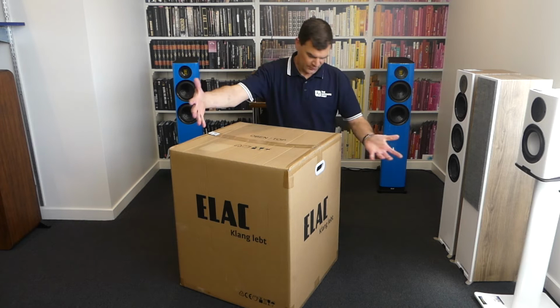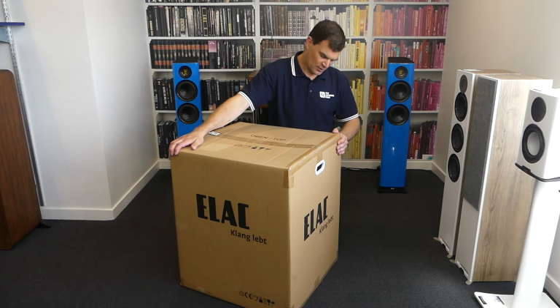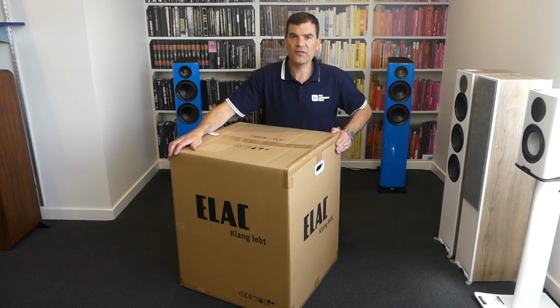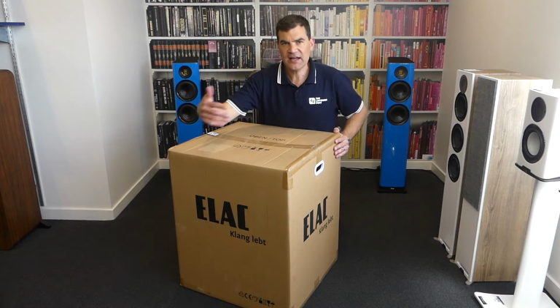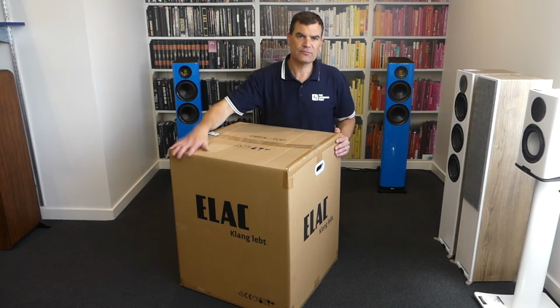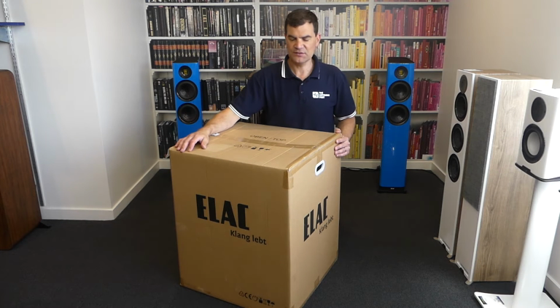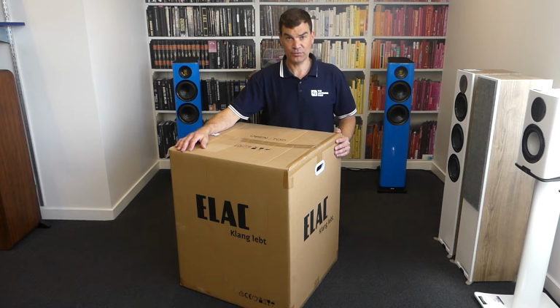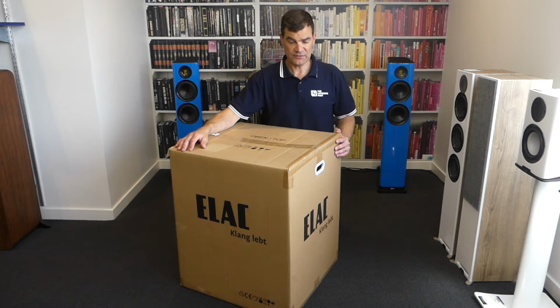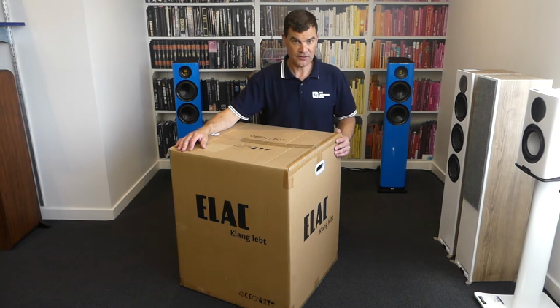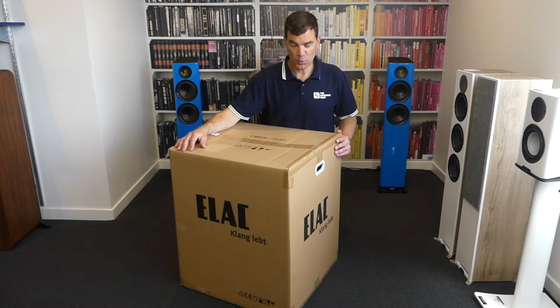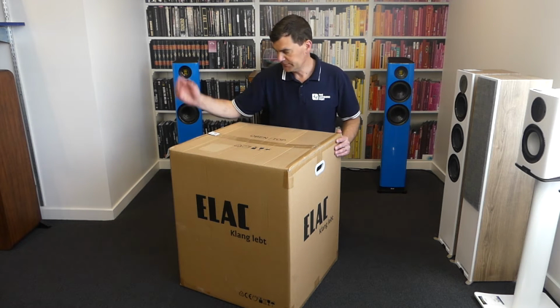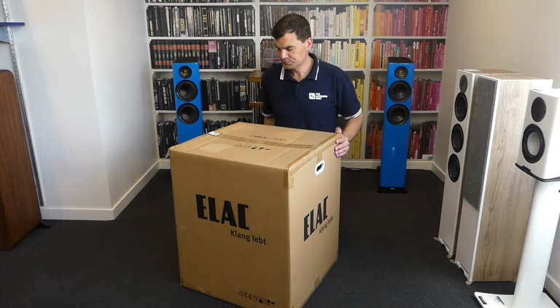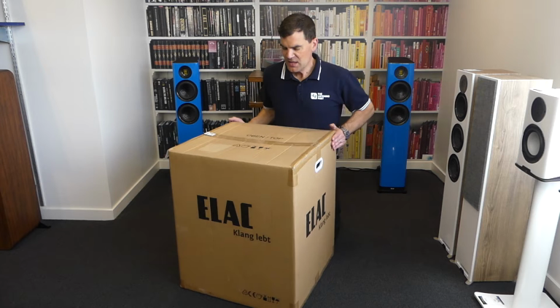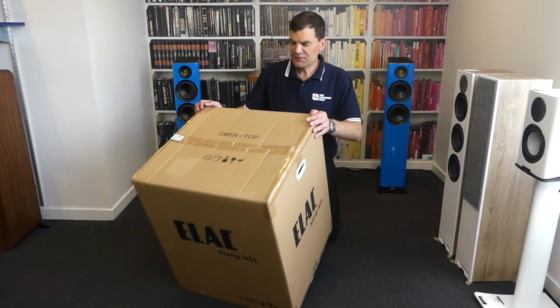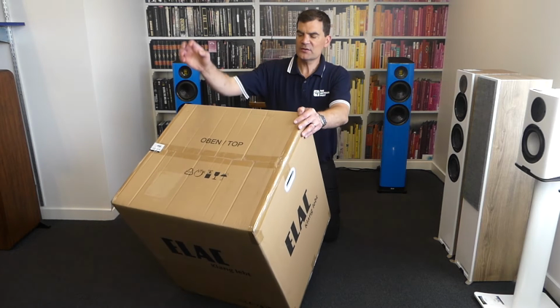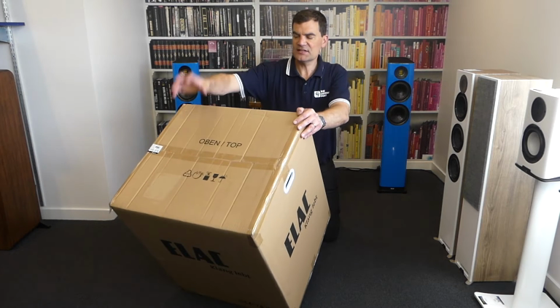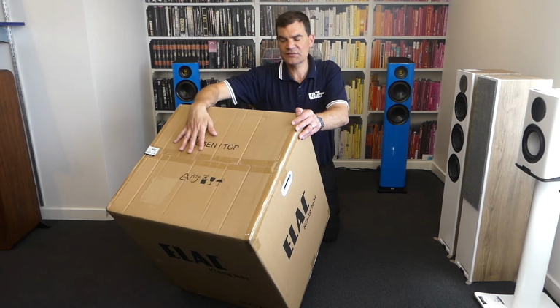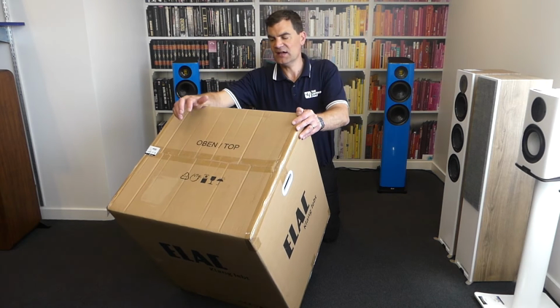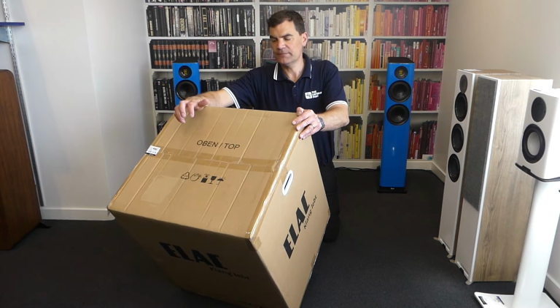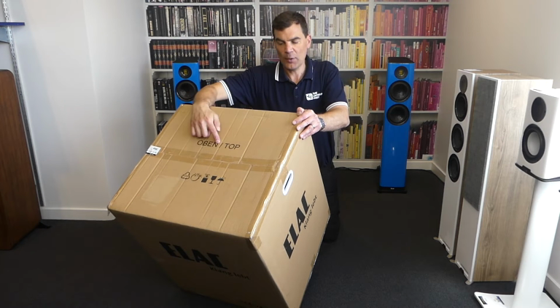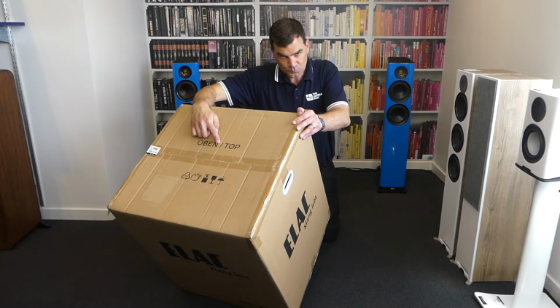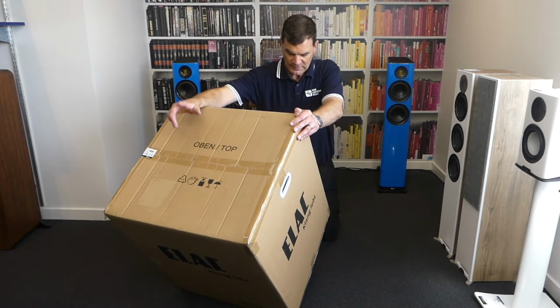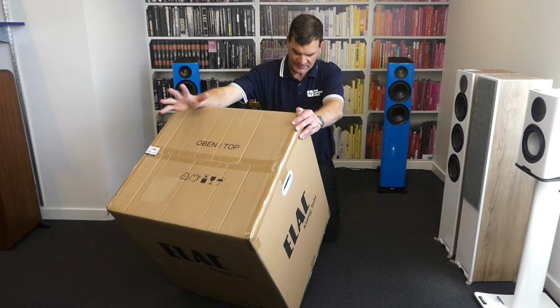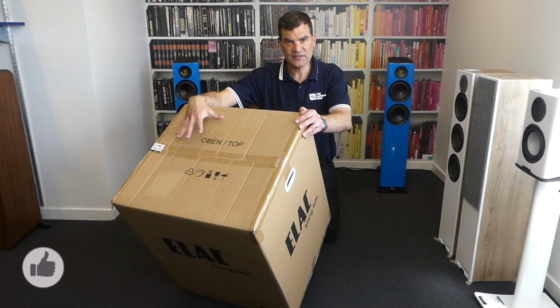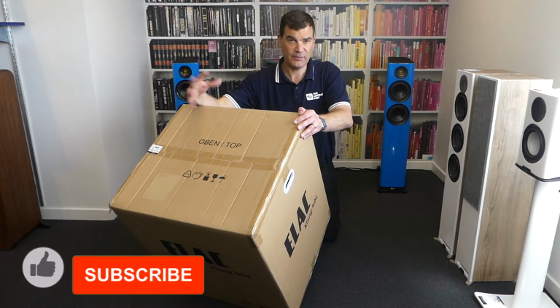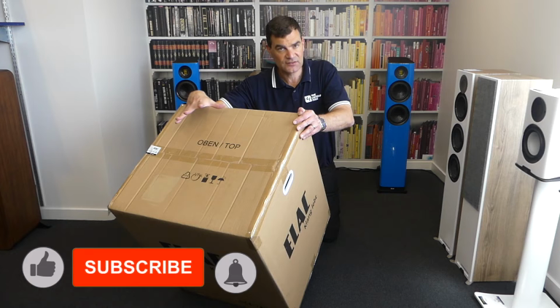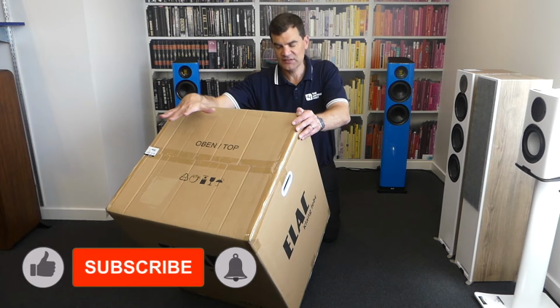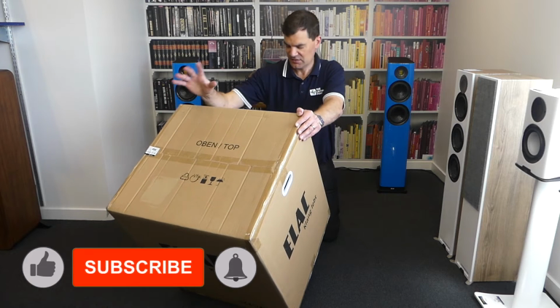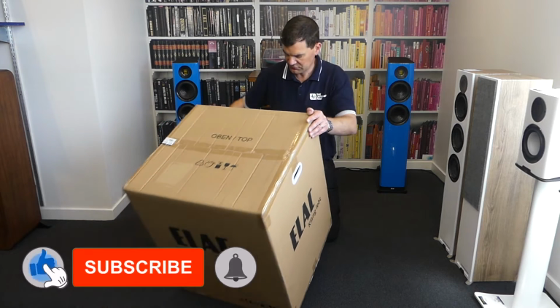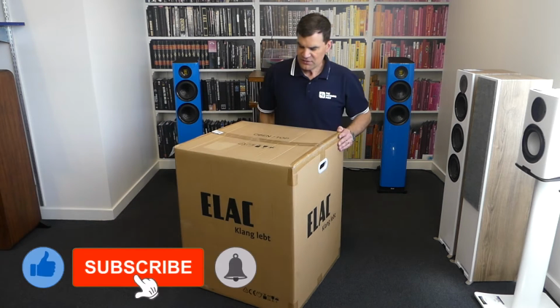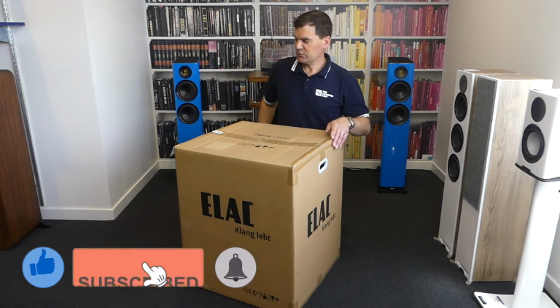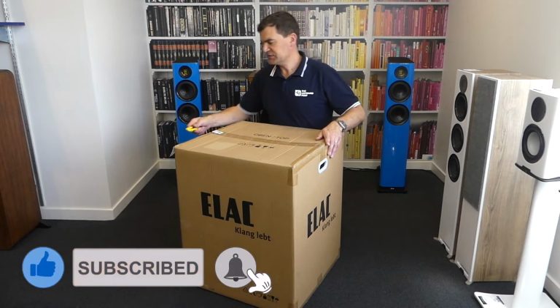The rest of the box, other than the ELAC screen printing, is pretty muted and boring. The only thing is that it does say 'TOP'. It's packed inside another box, so that's where we're going to start — from the top.